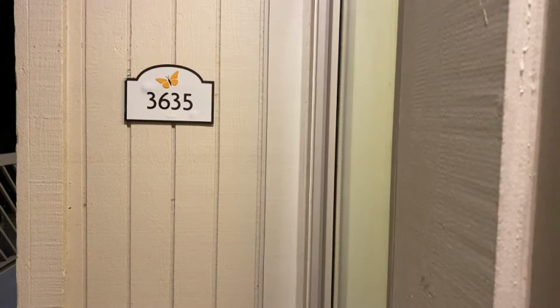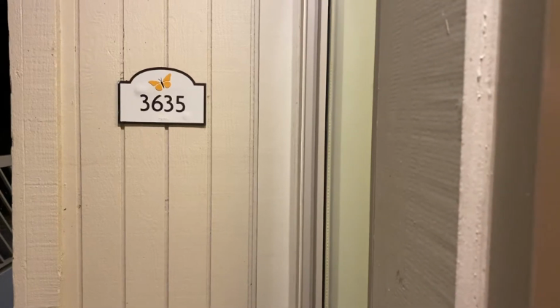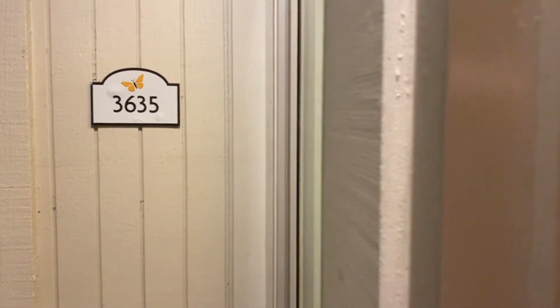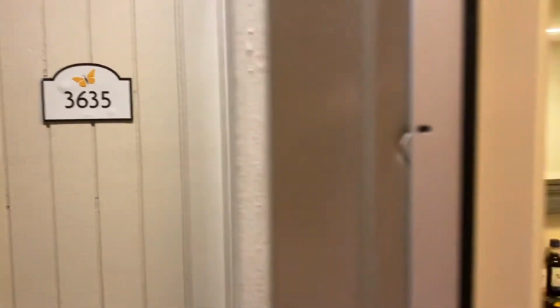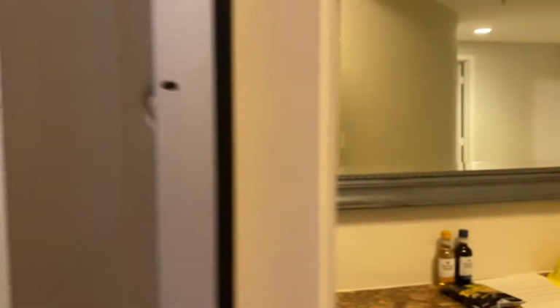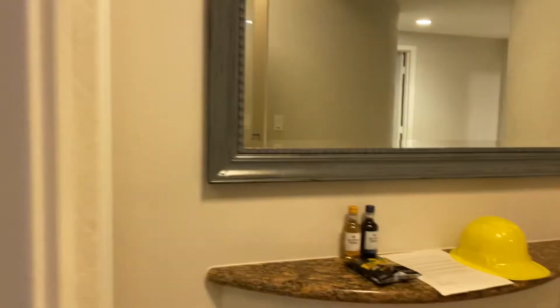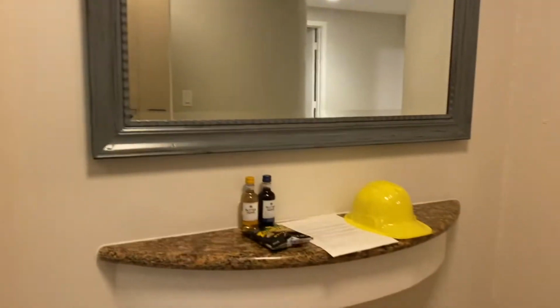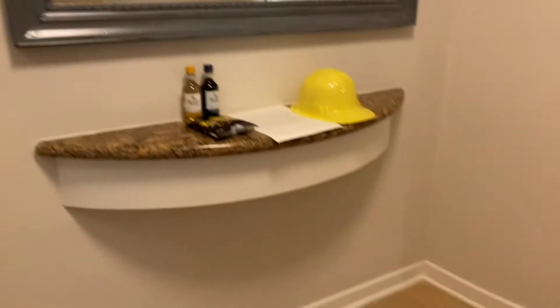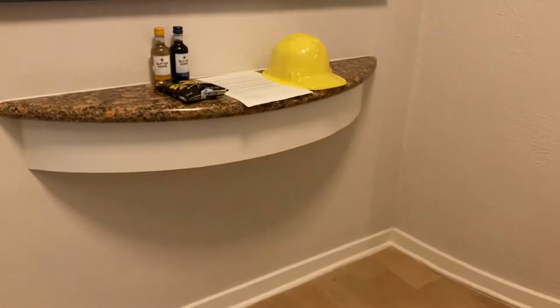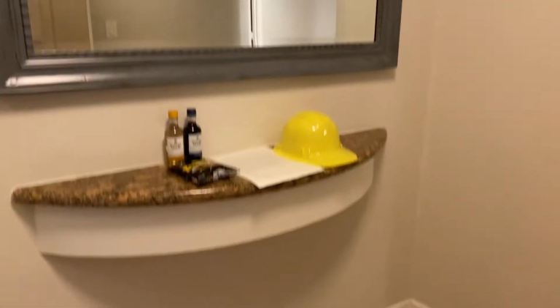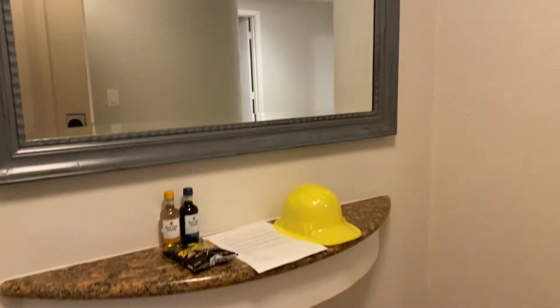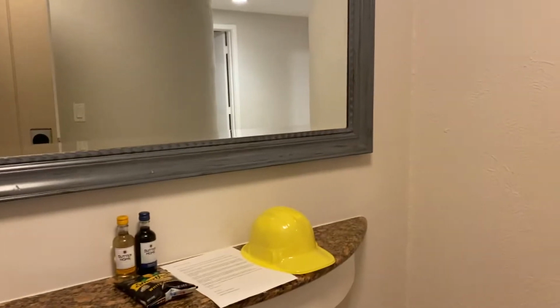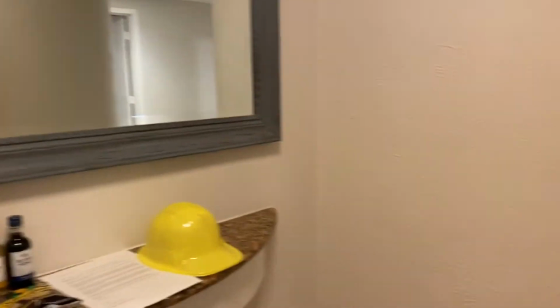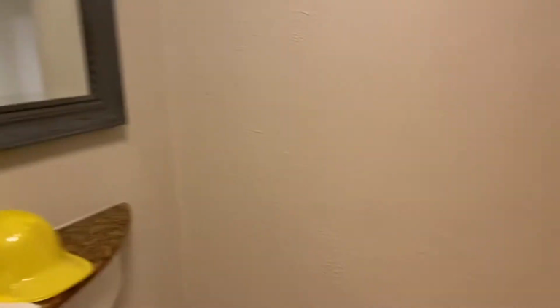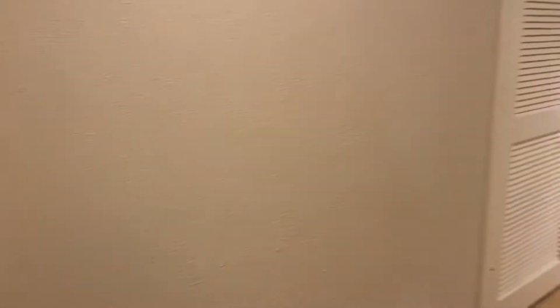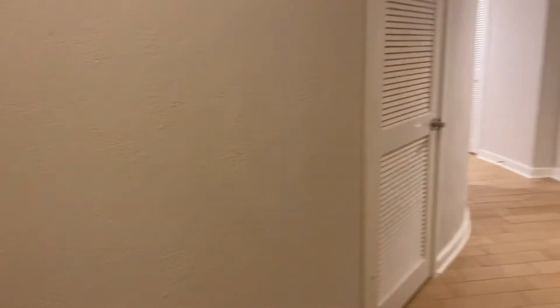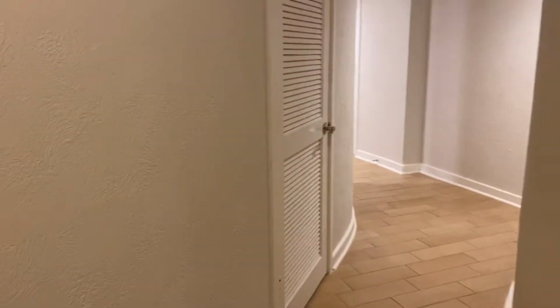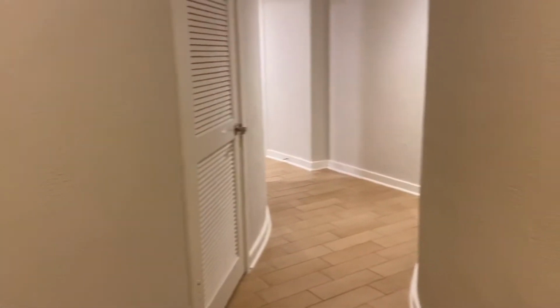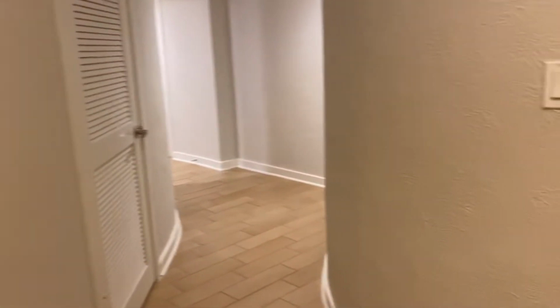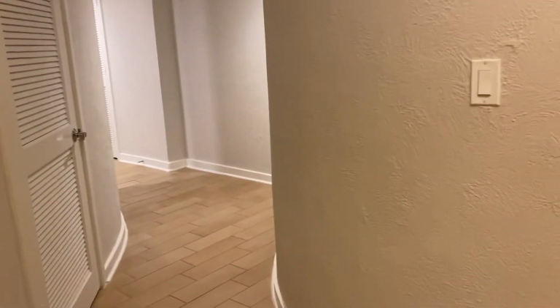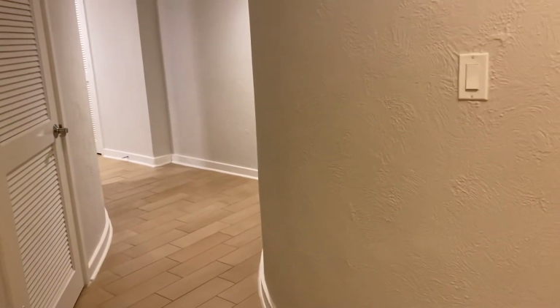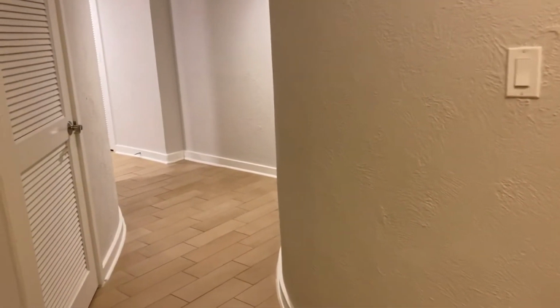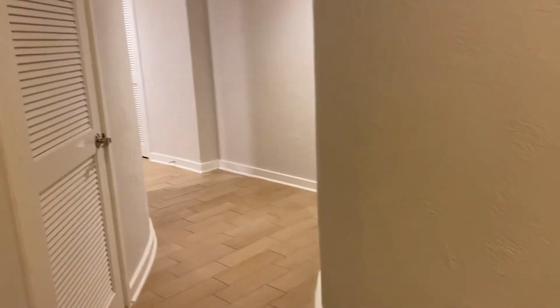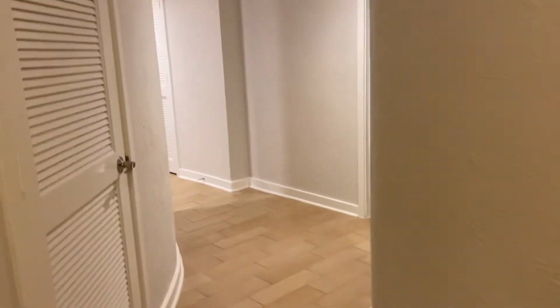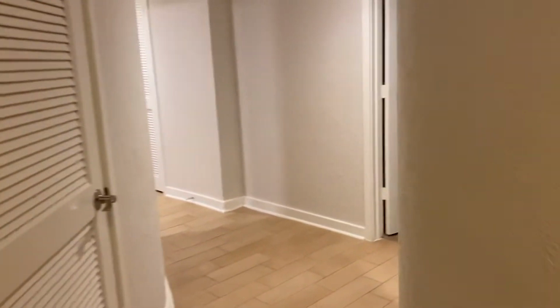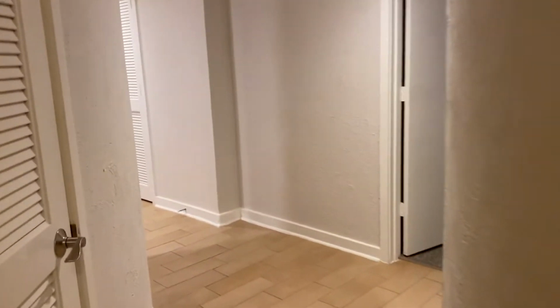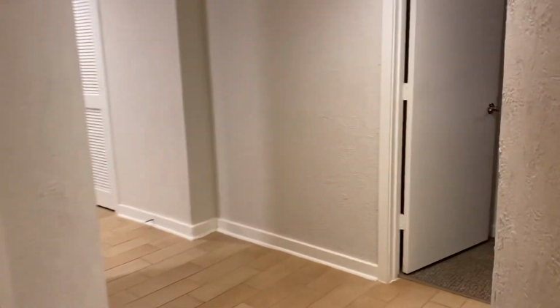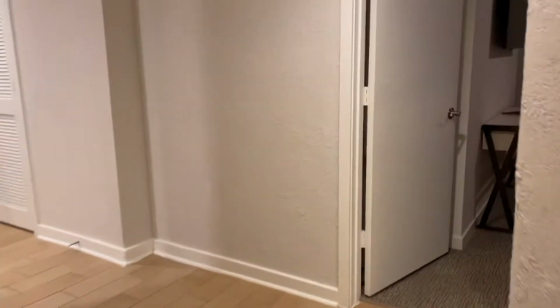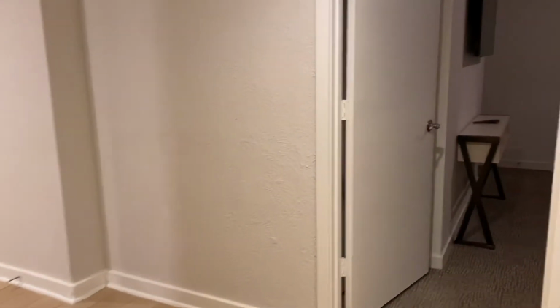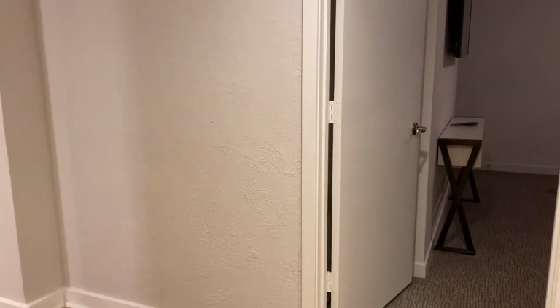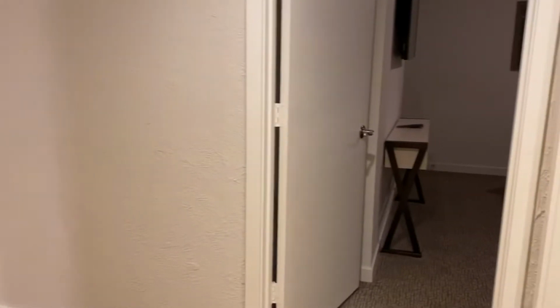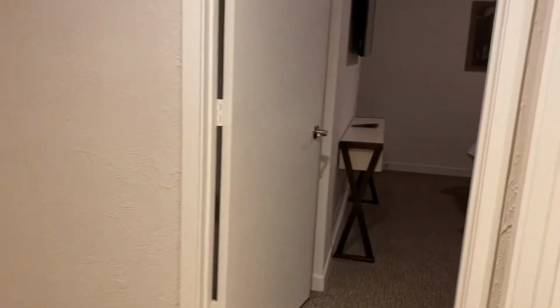Hi guys! This is a video room tour of room 3635. We are at the Marriott in Hilton Head — this is the Marriott Monarch at Sea Pines.